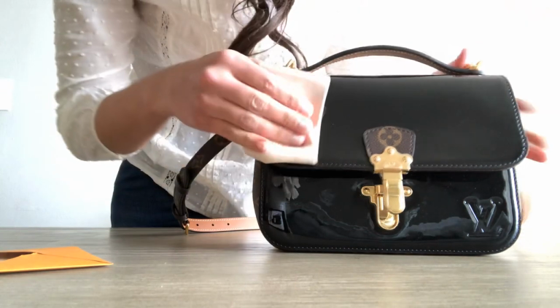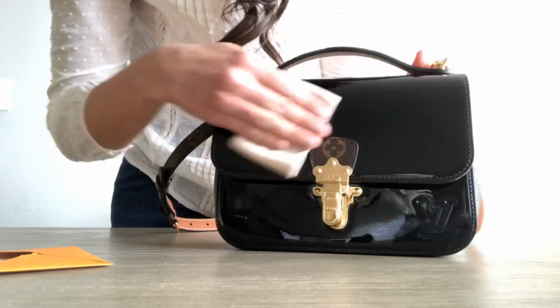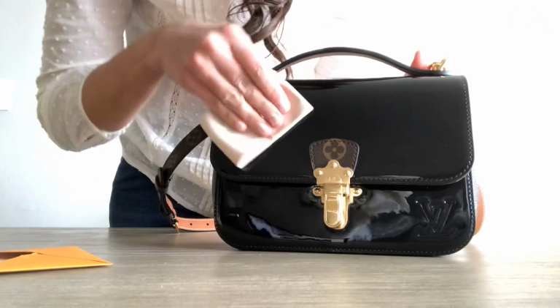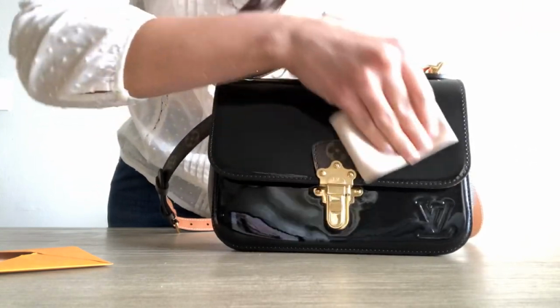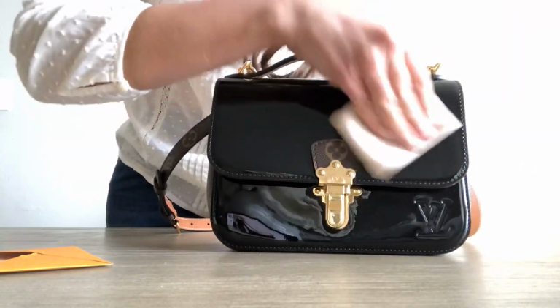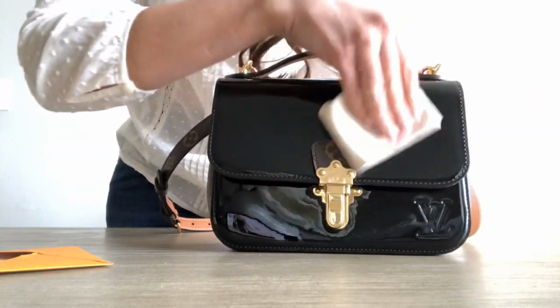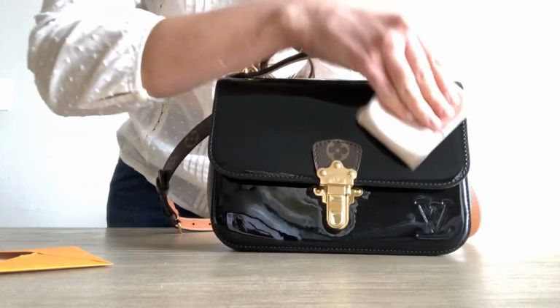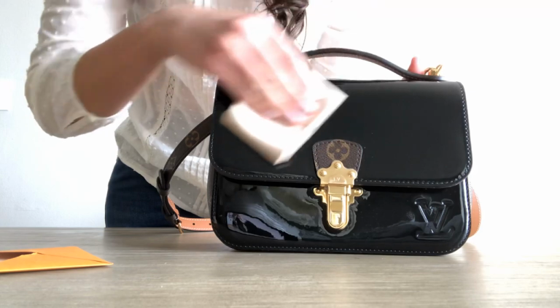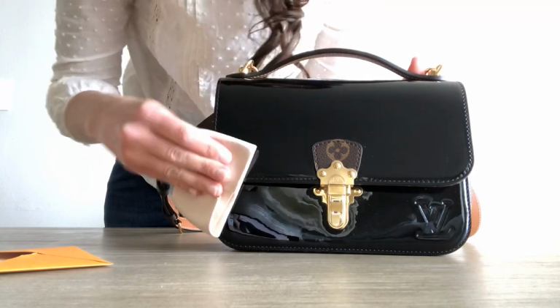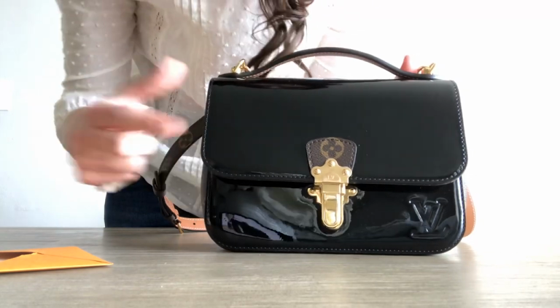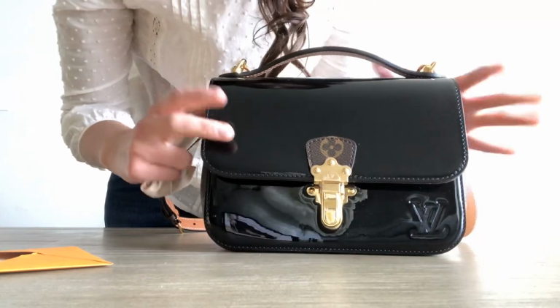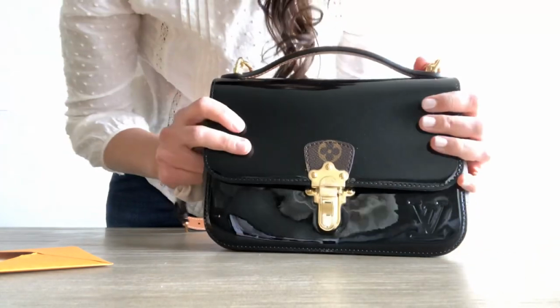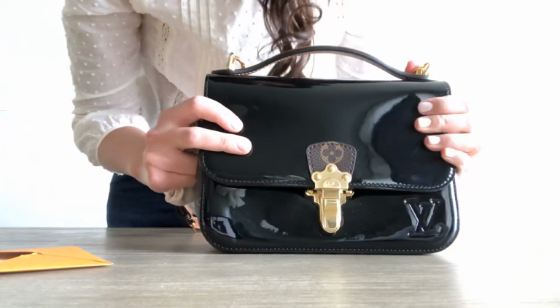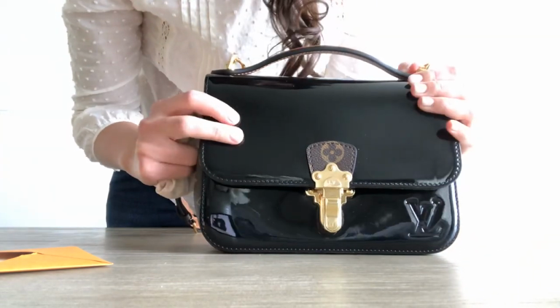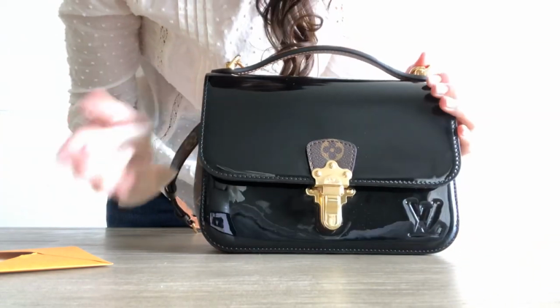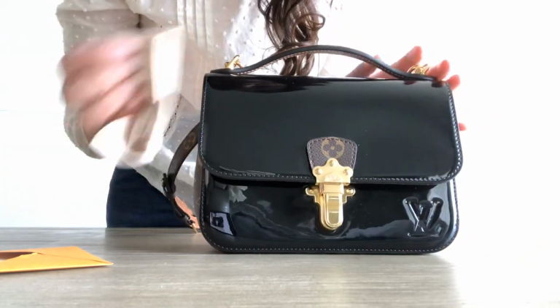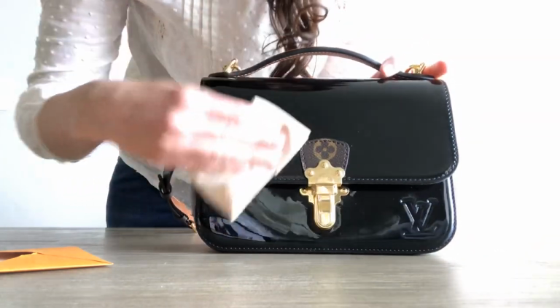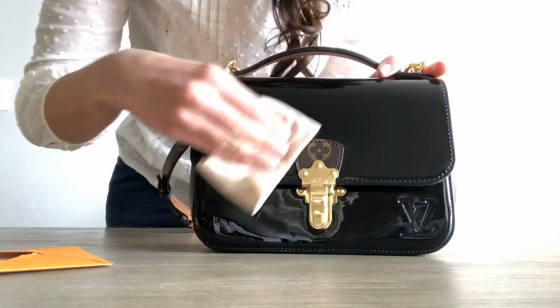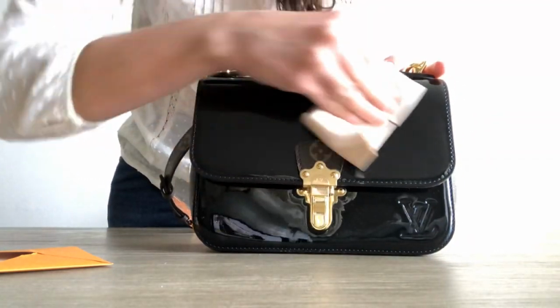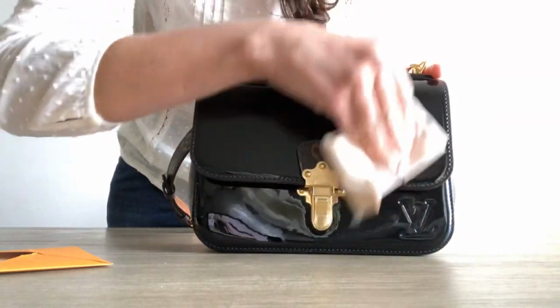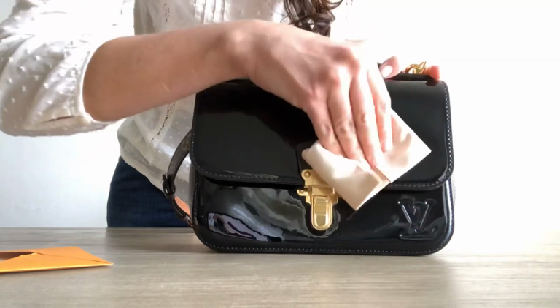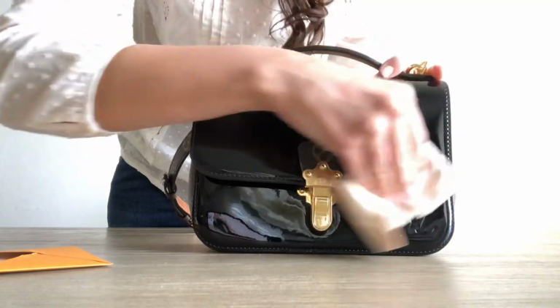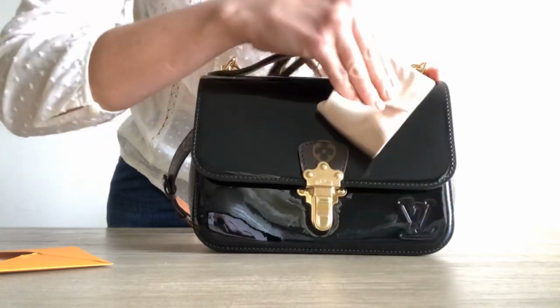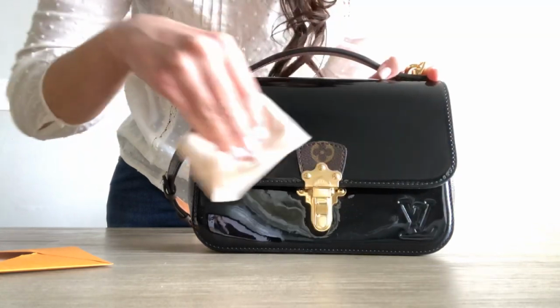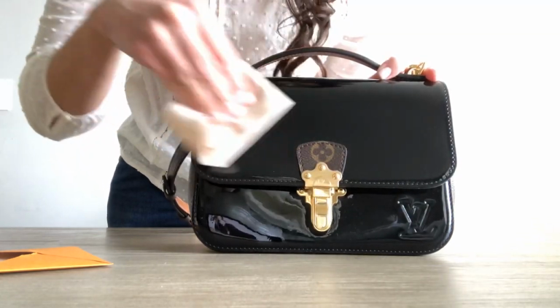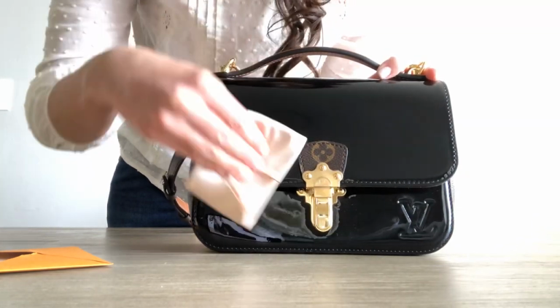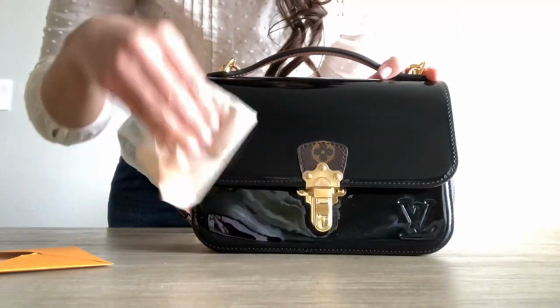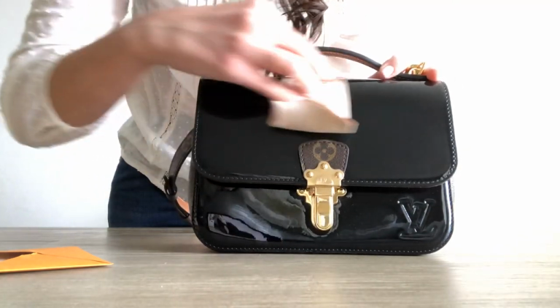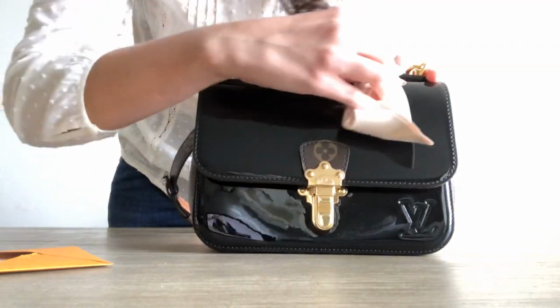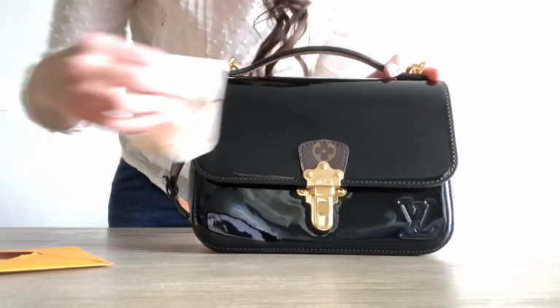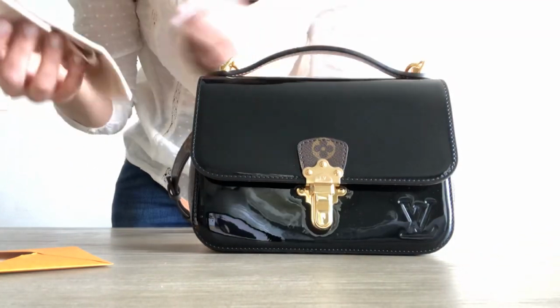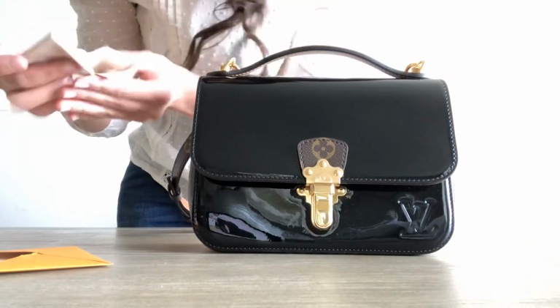Because of the Vernet, when you touch it you get fingerprints on it. So usually at the end of the day I just wipe it down before I put it back to storage.